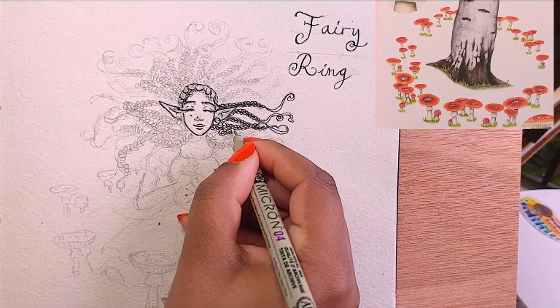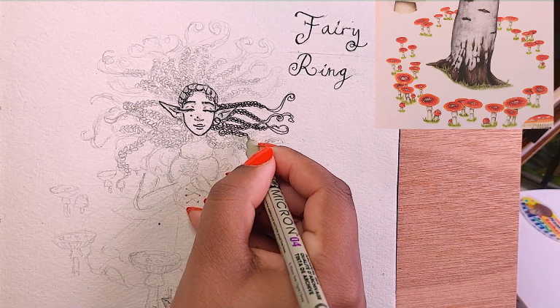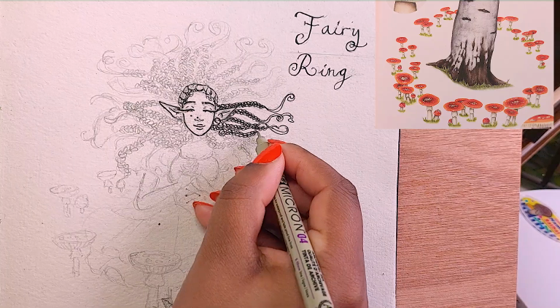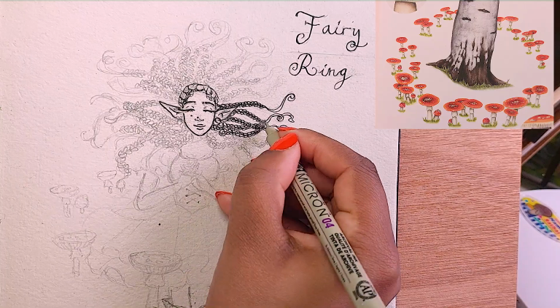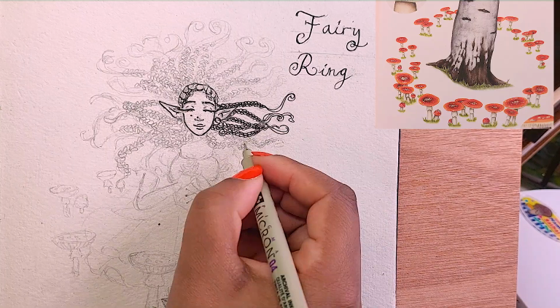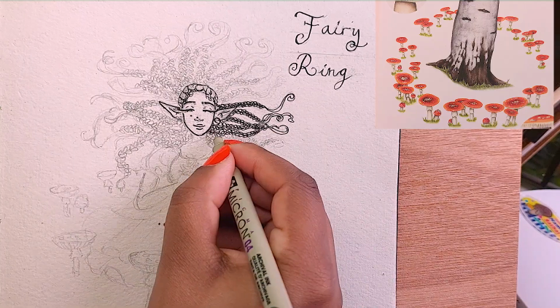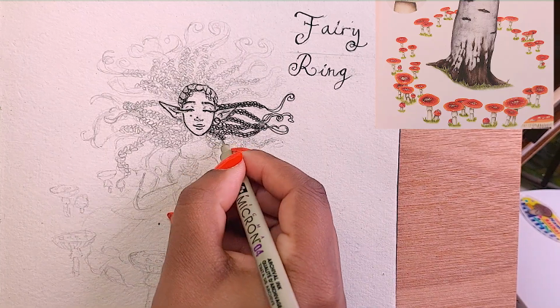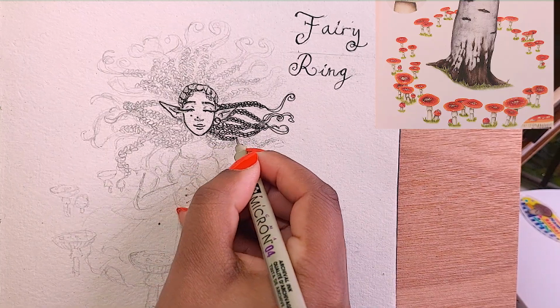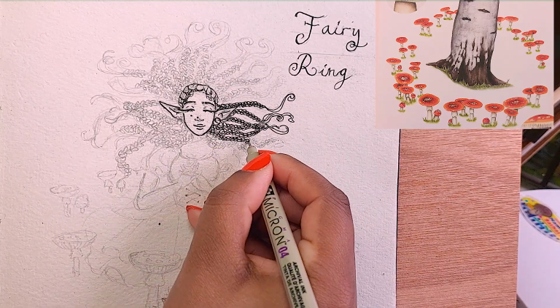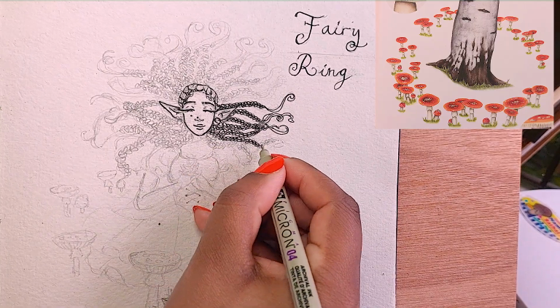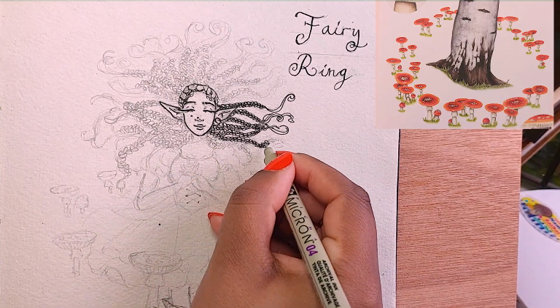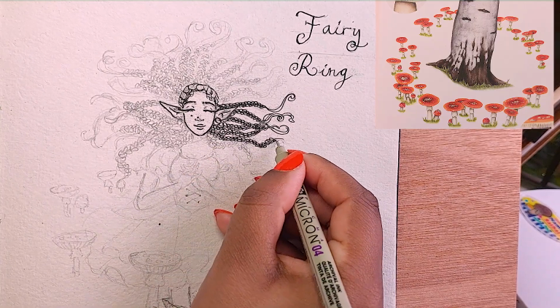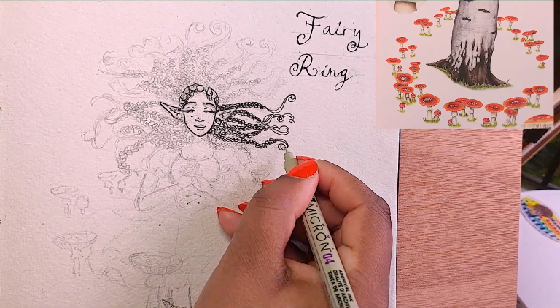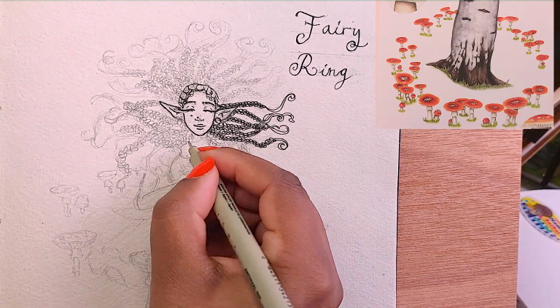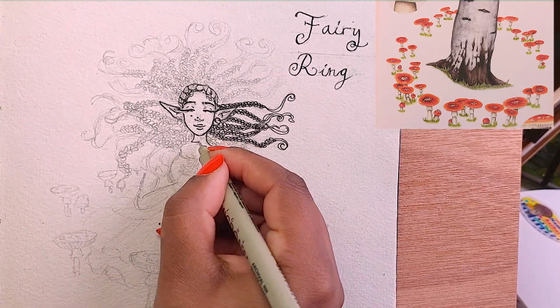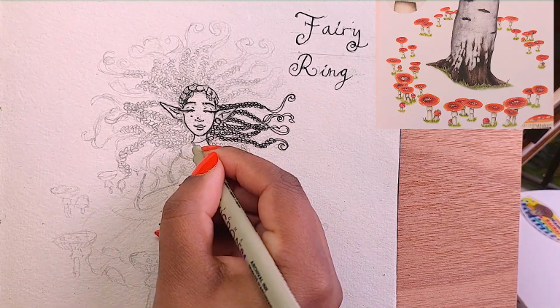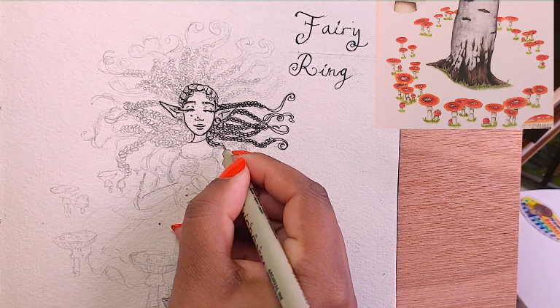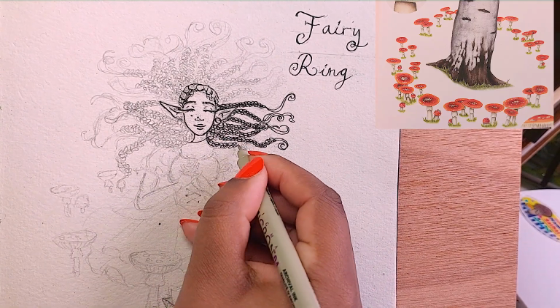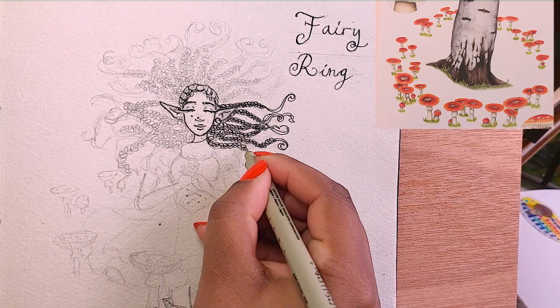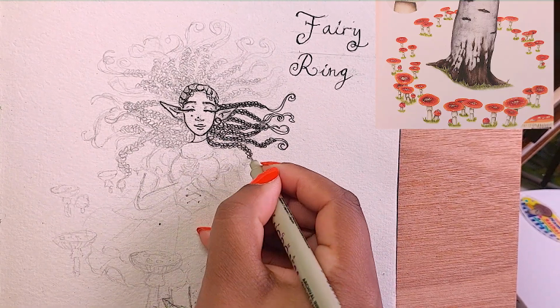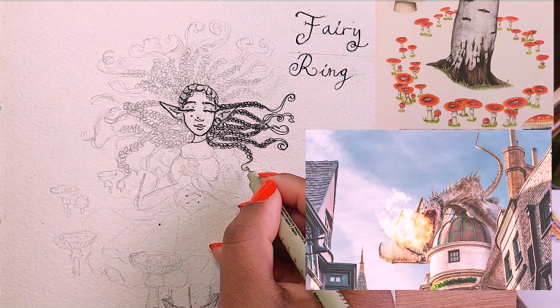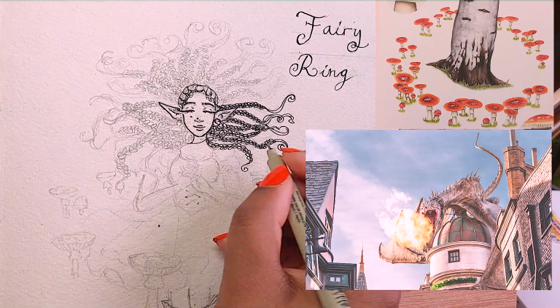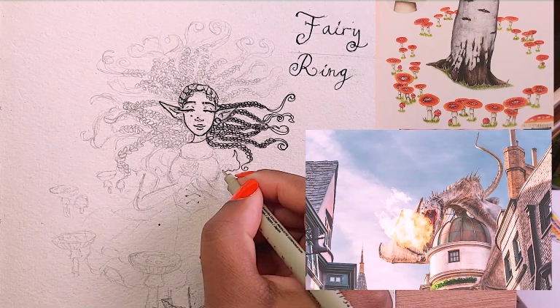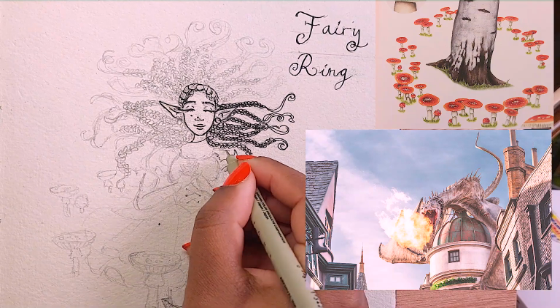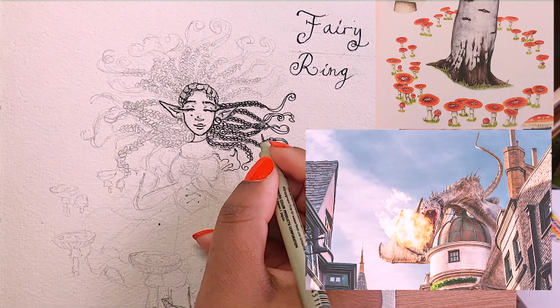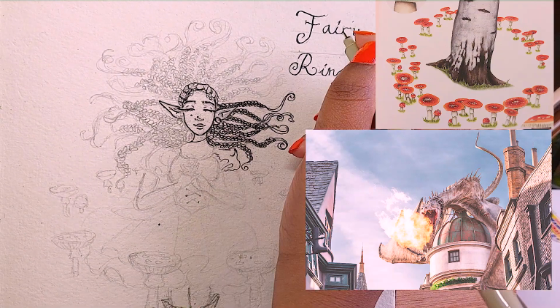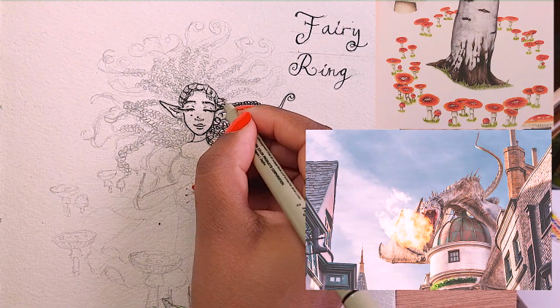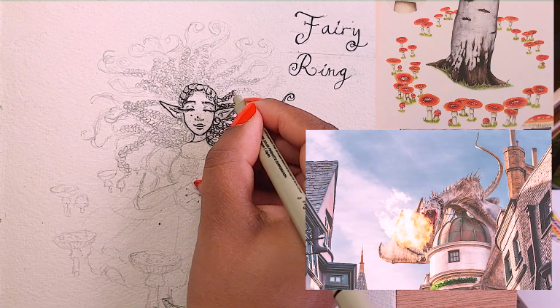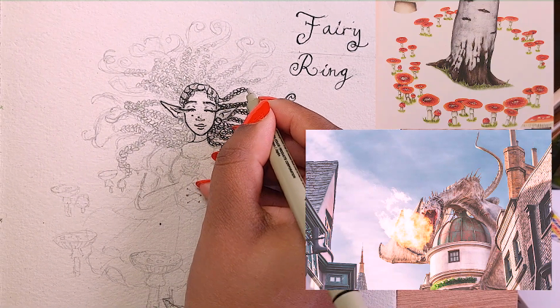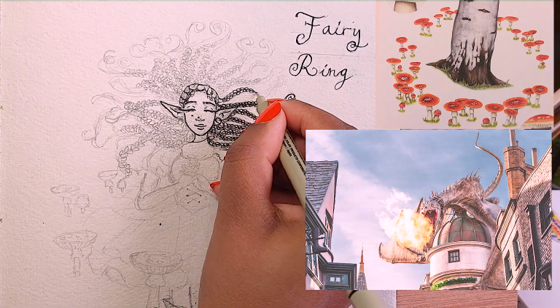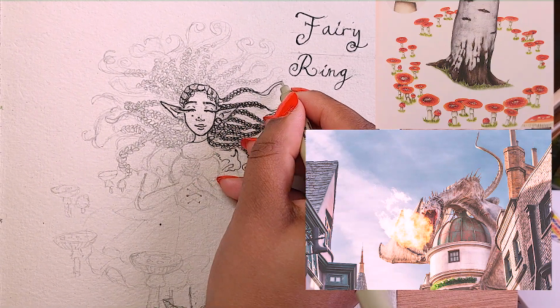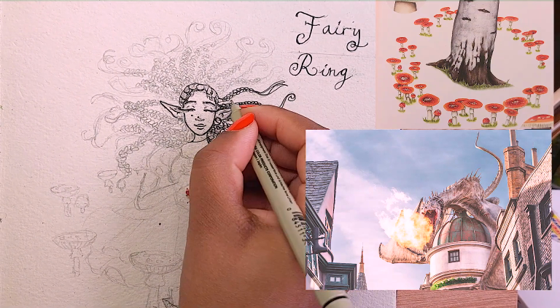In some parts of France and Austria it's also believed that they were caused by dragons swishing their tails and scorching a fiery patch for mushrooms to form.